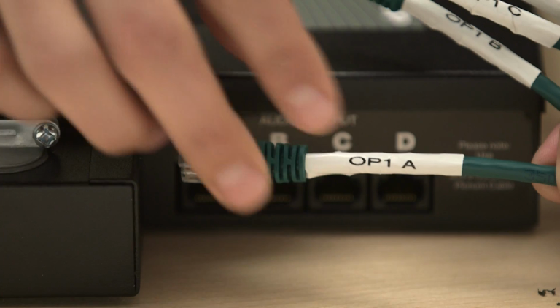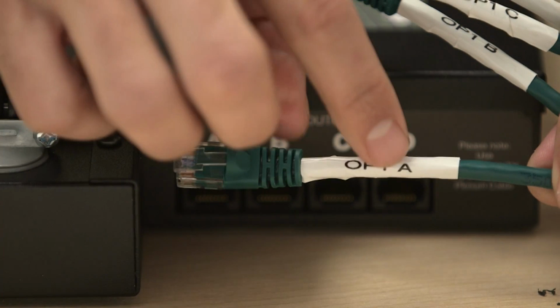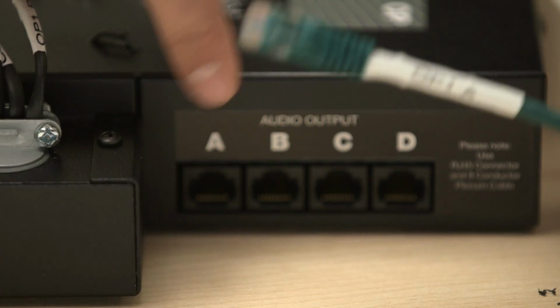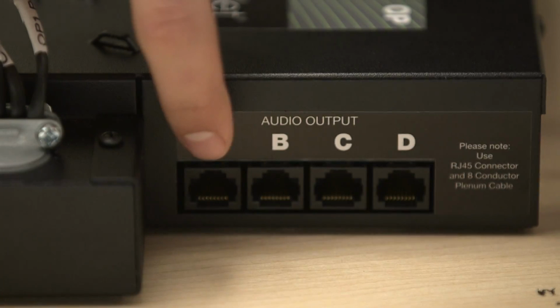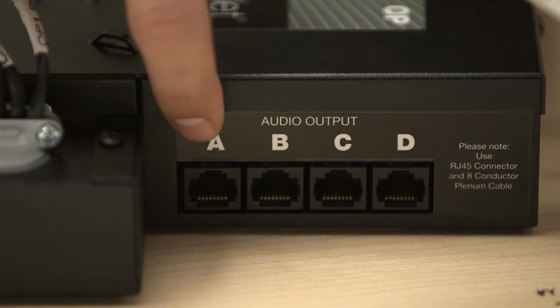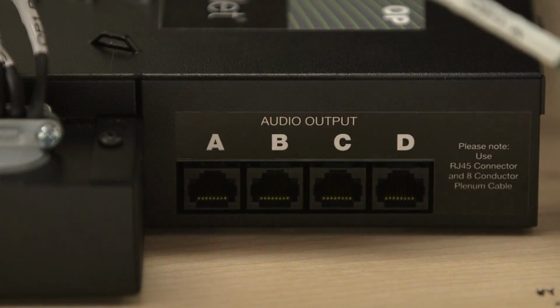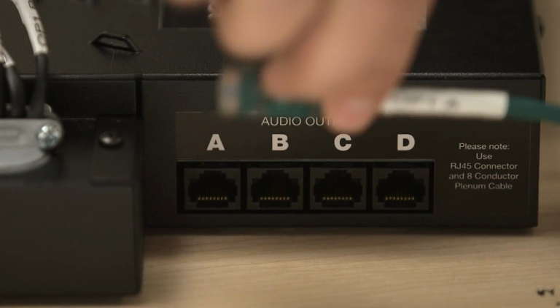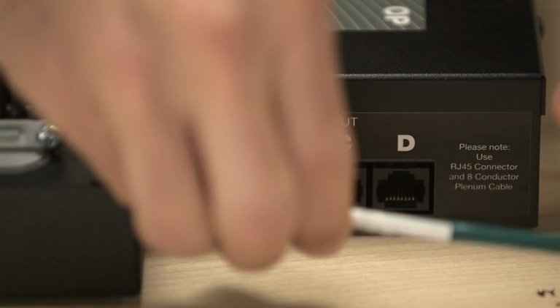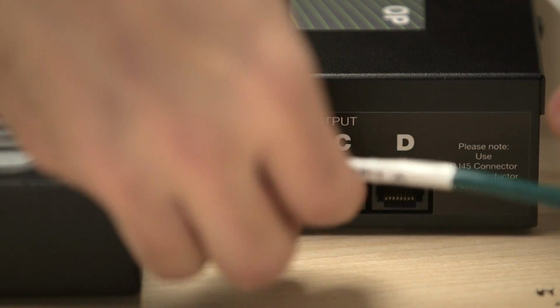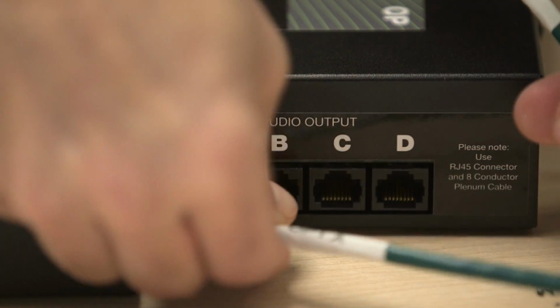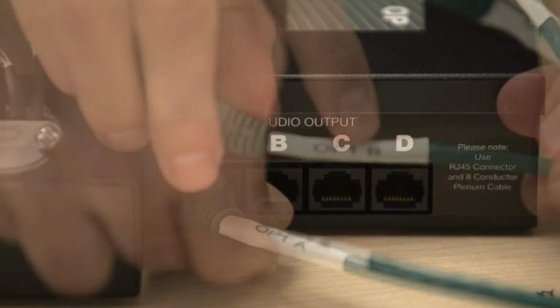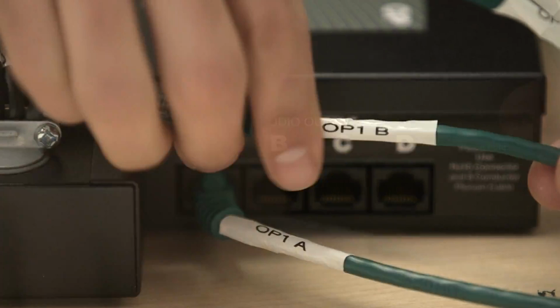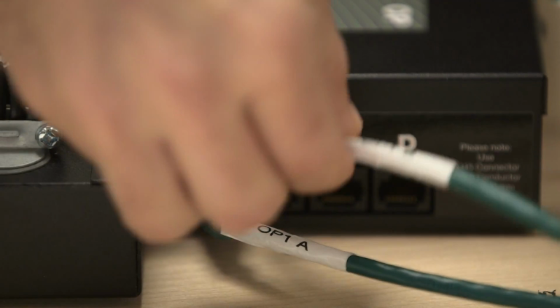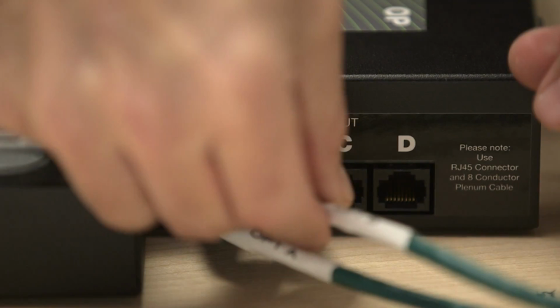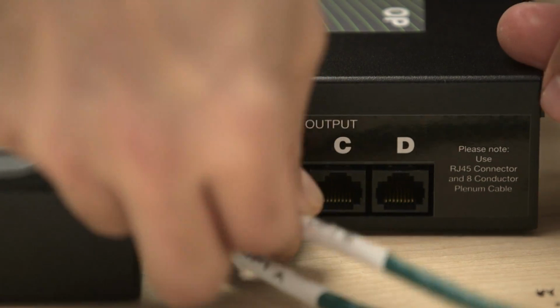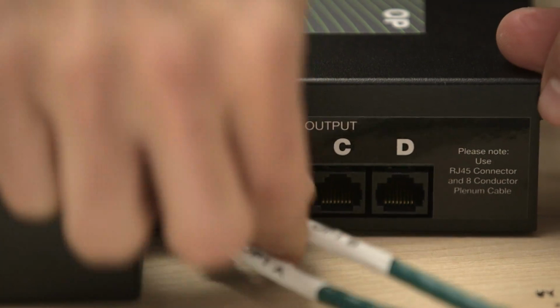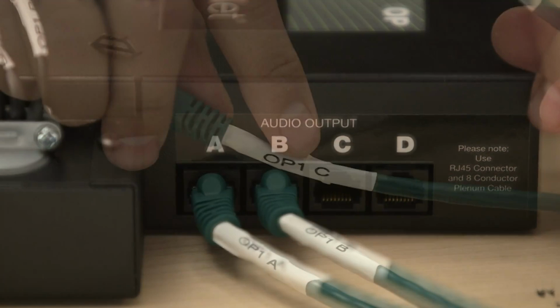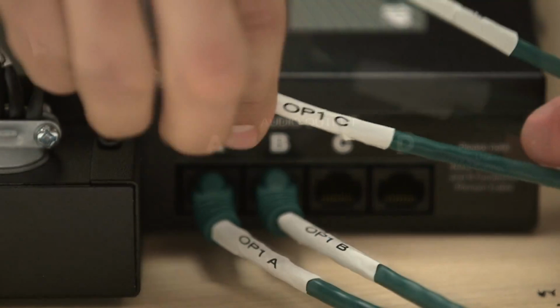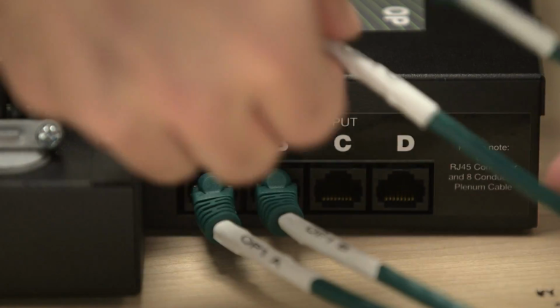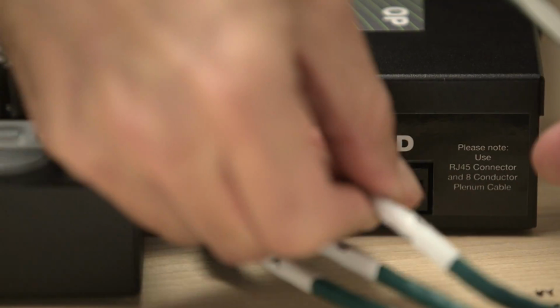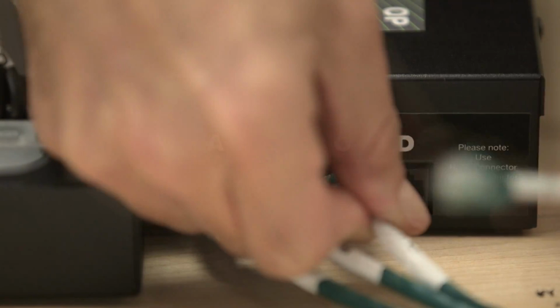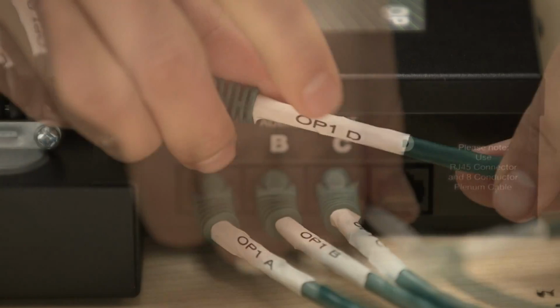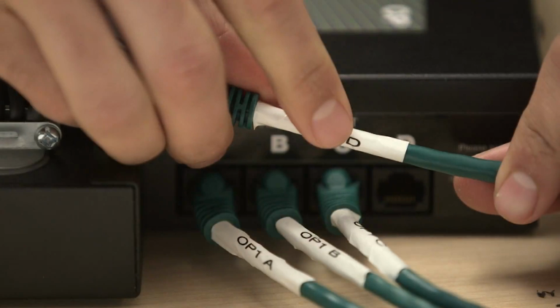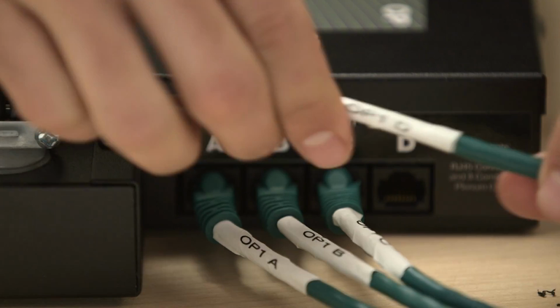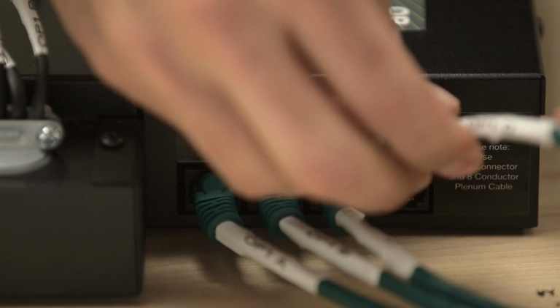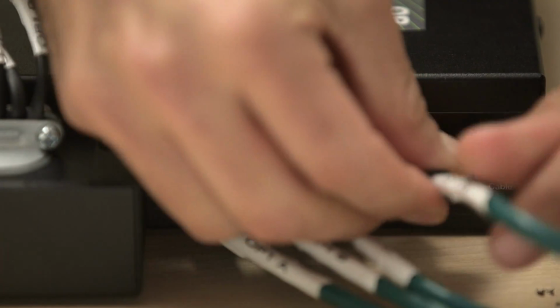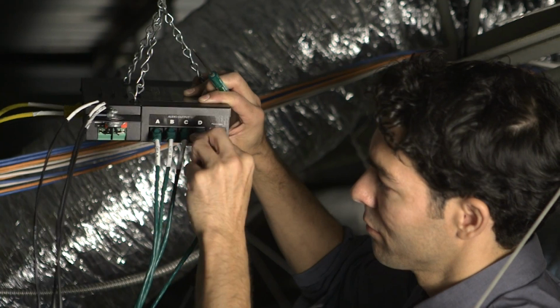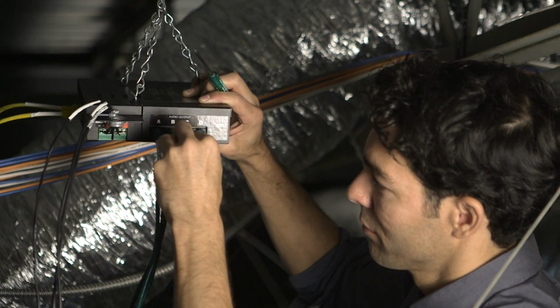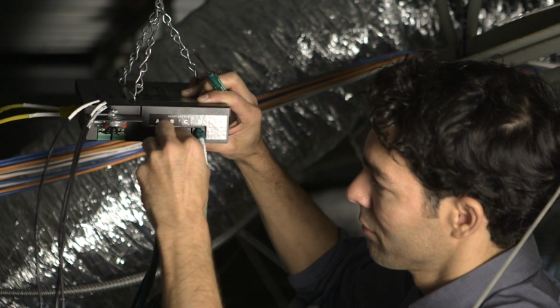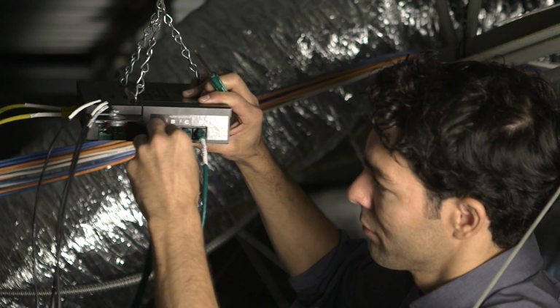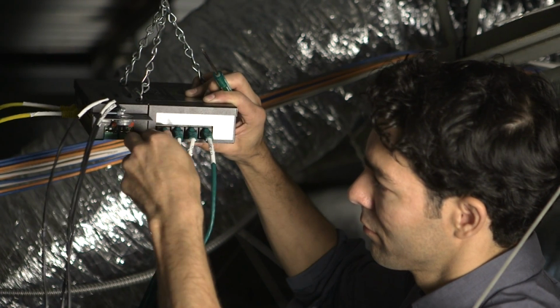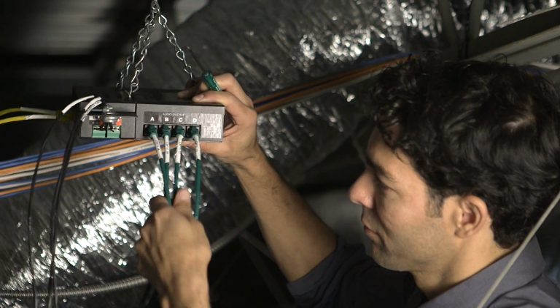Connect the speaker wires out from the OP. iNet has four channels, labeled A, B, C, and D. Each channel has the capacity for up to eight speakers. Be sure to check all cable connections for a secure fit.